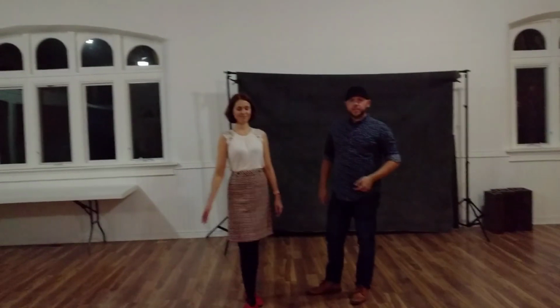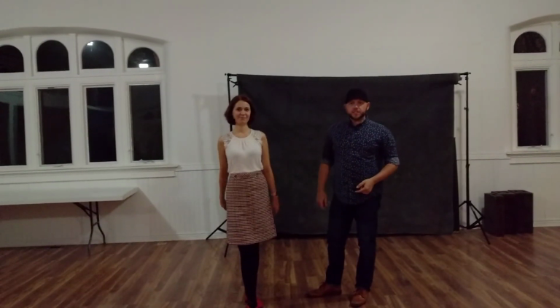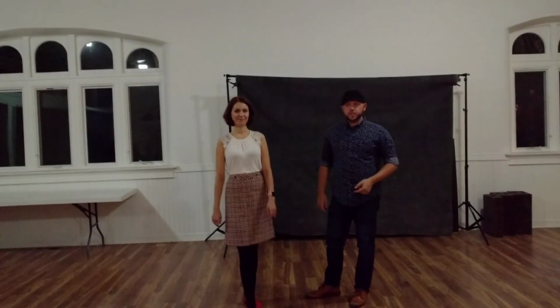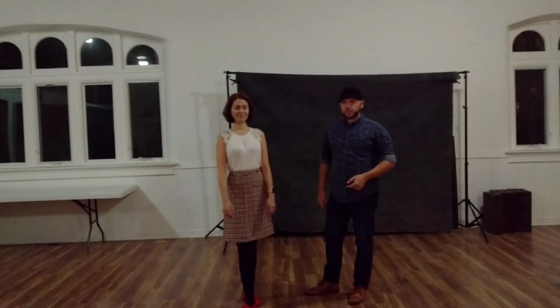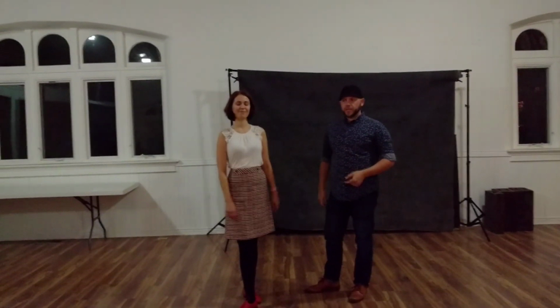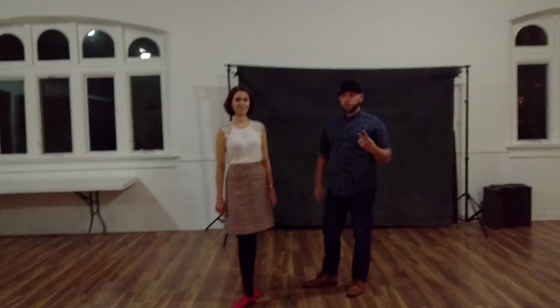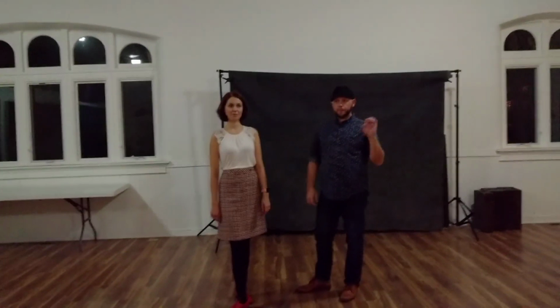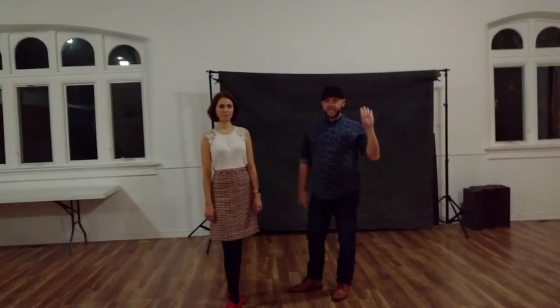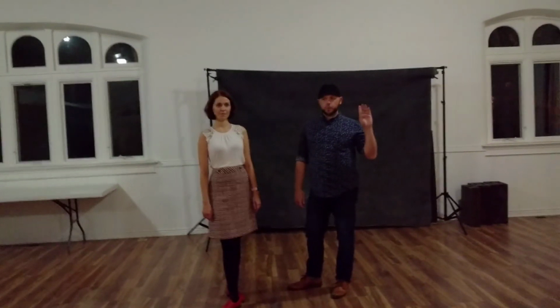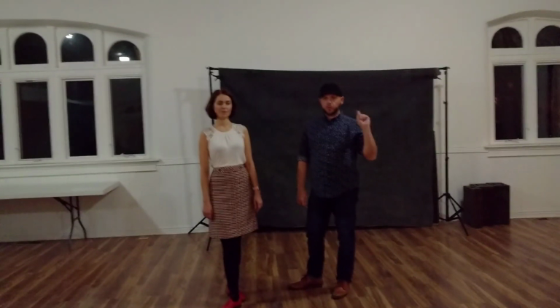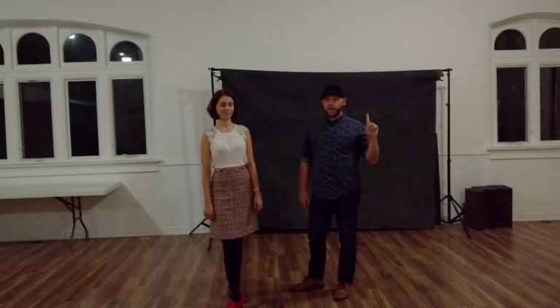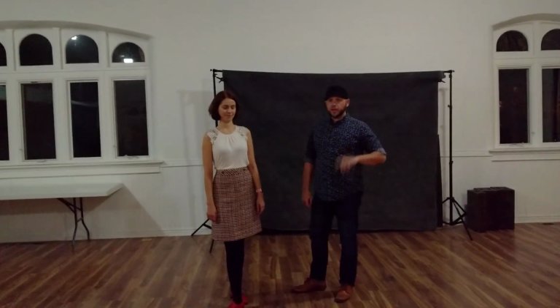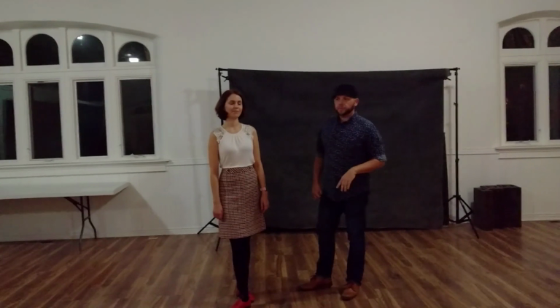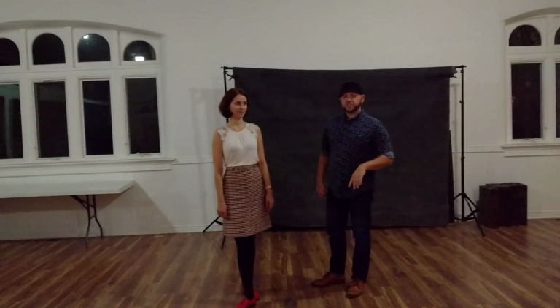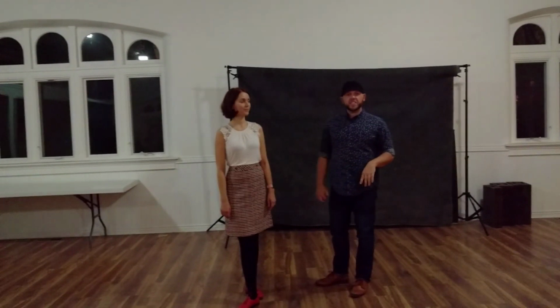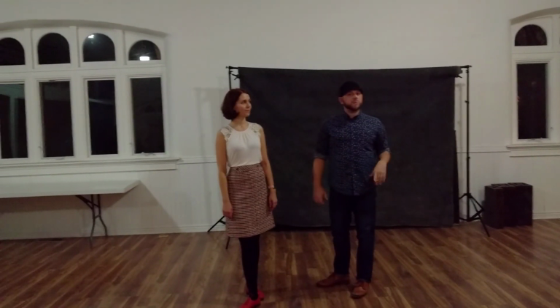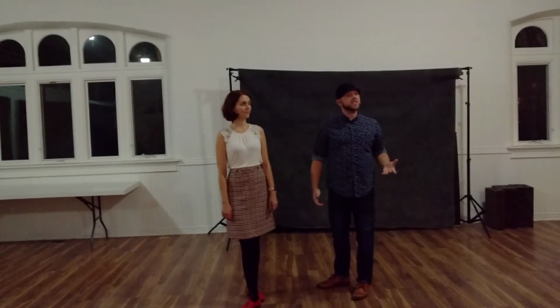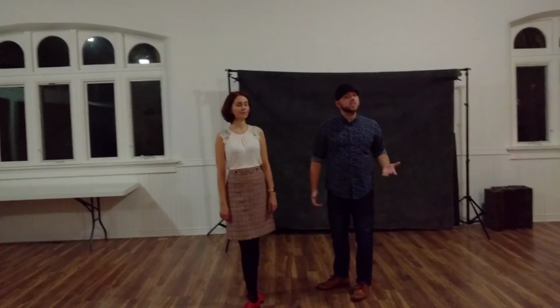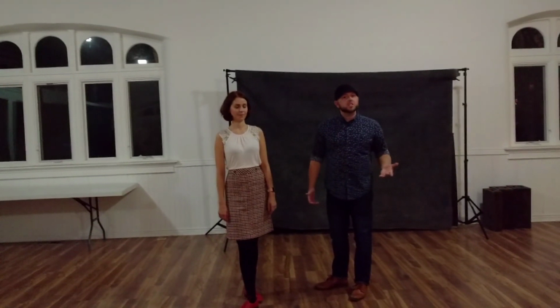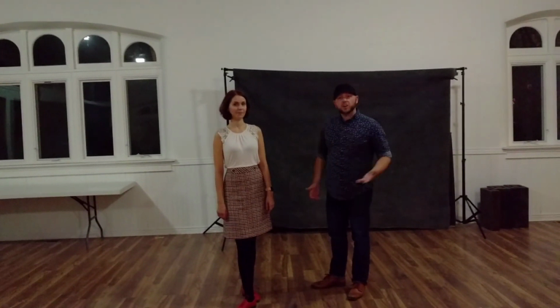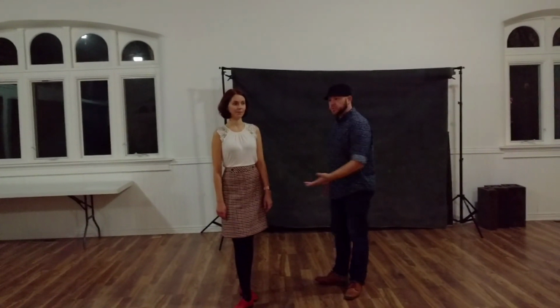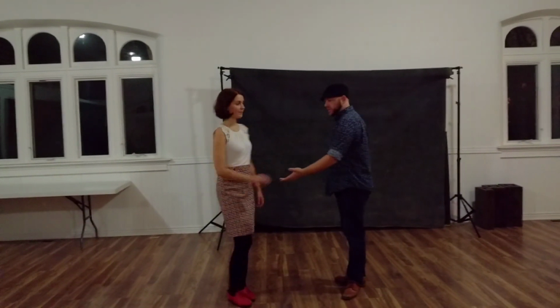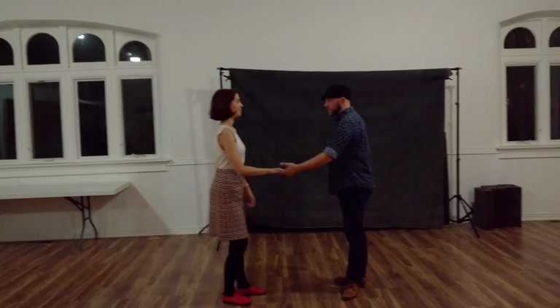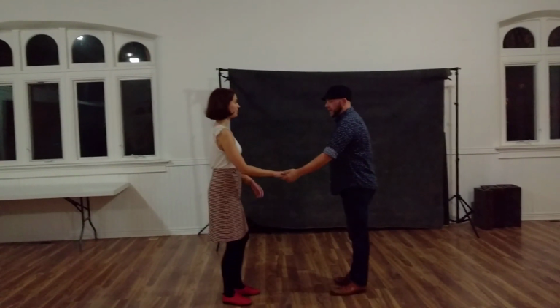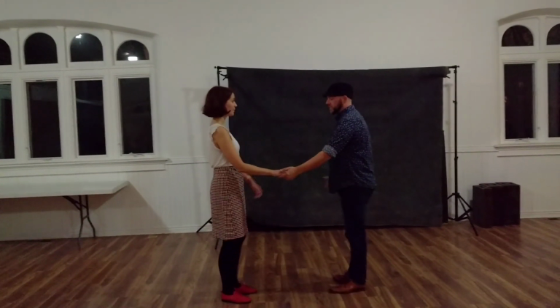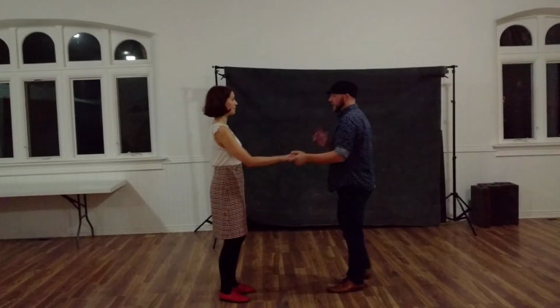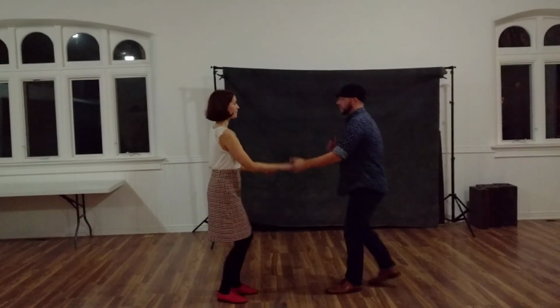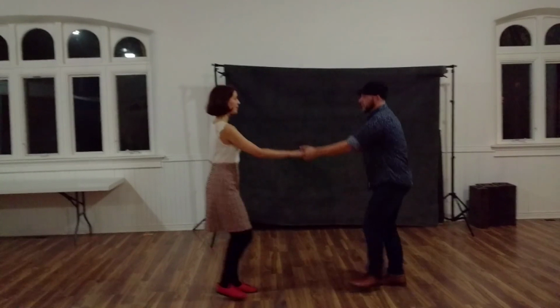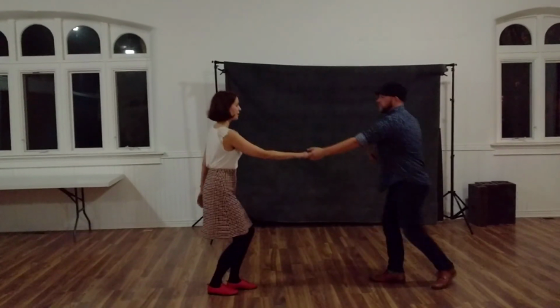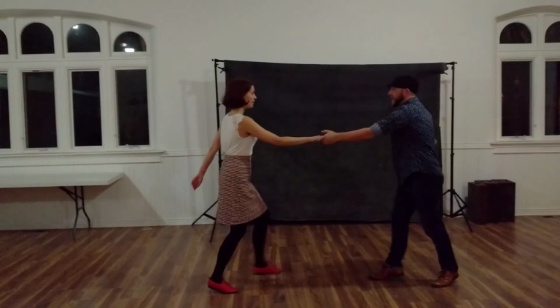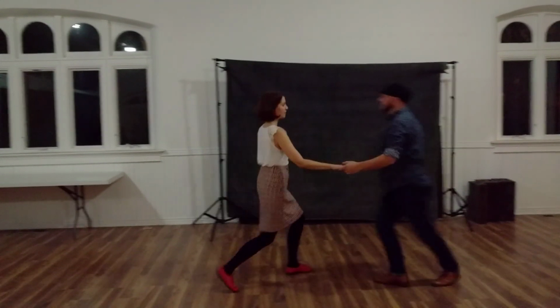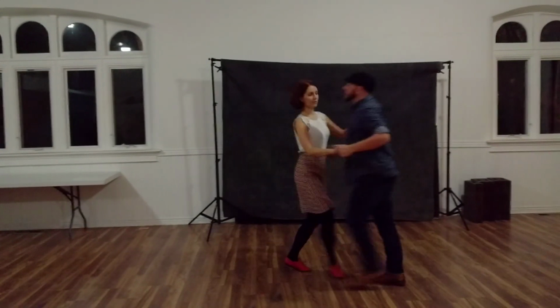This is Swing 2, Week 1, and we just cleaned up basics. We started with swing outs and talked about going straight at each other.